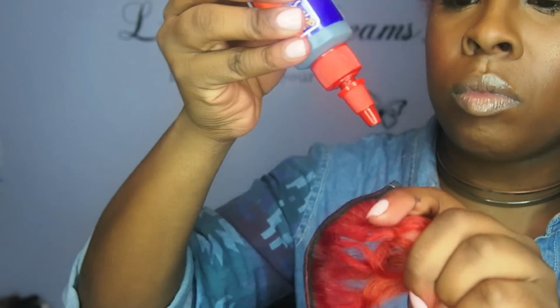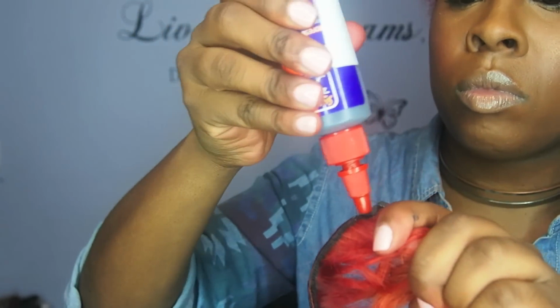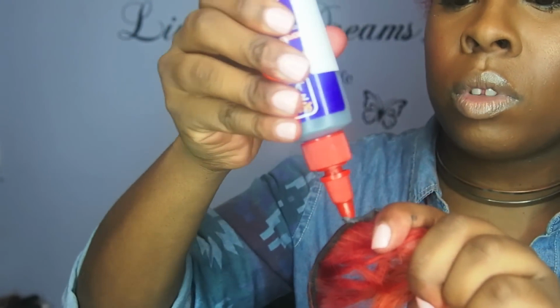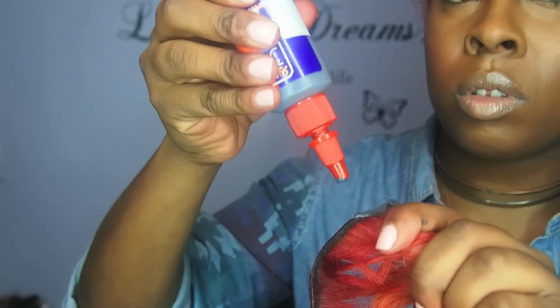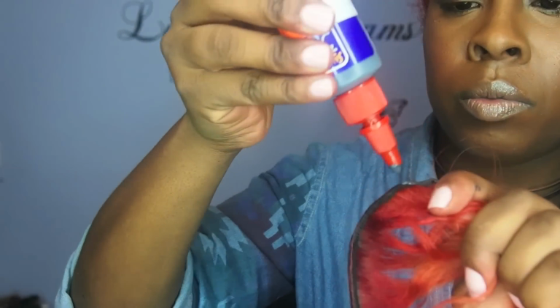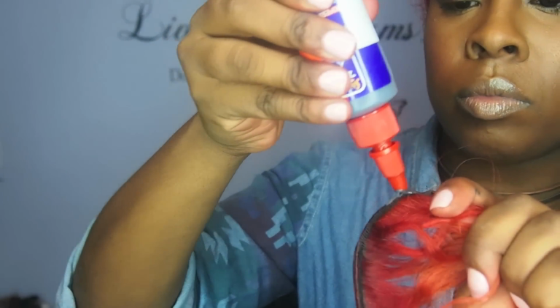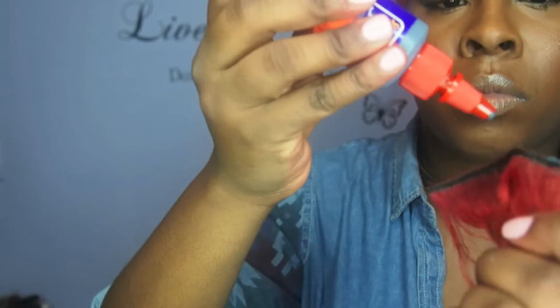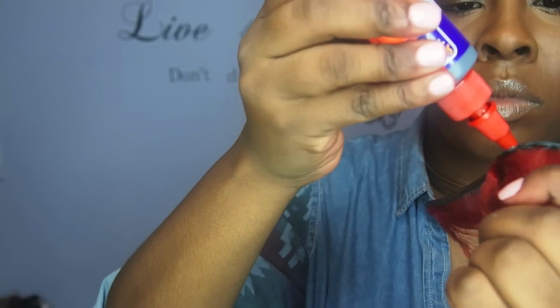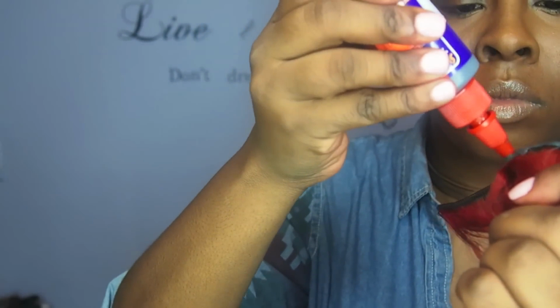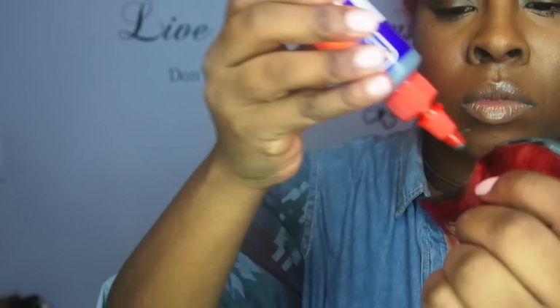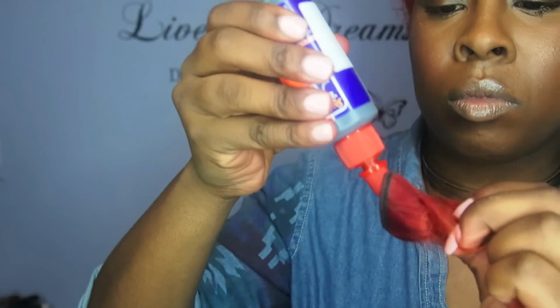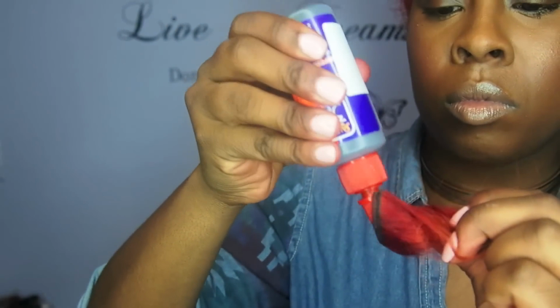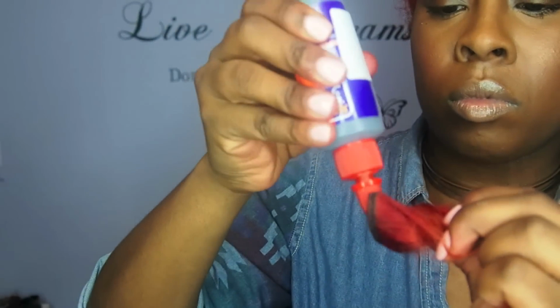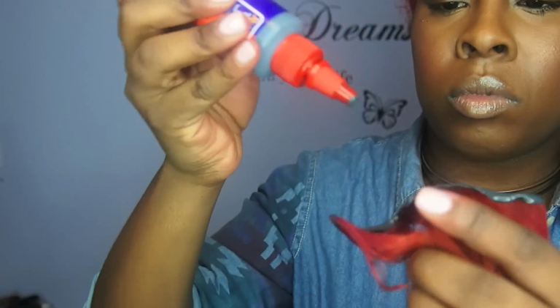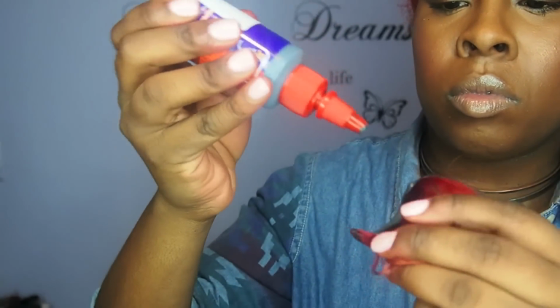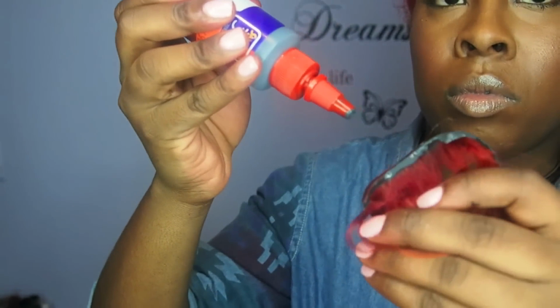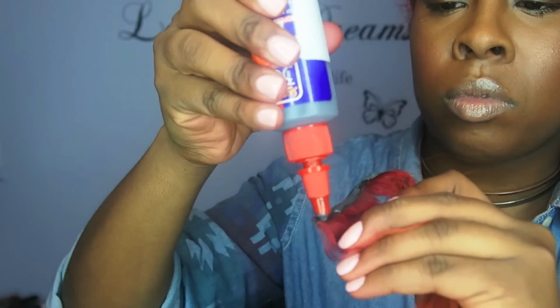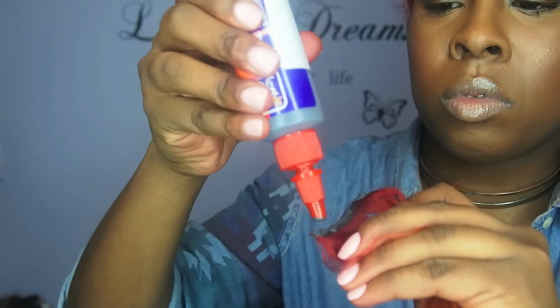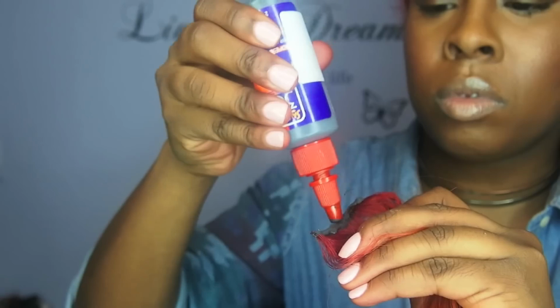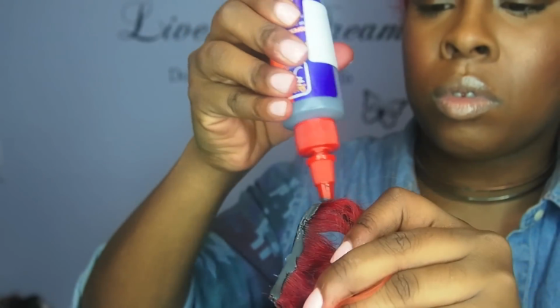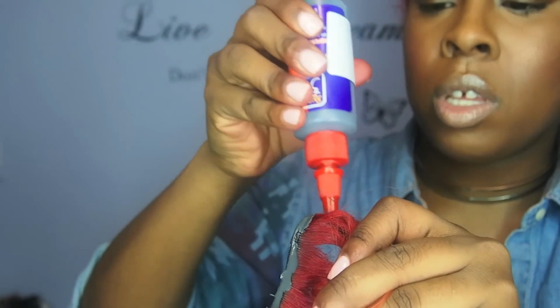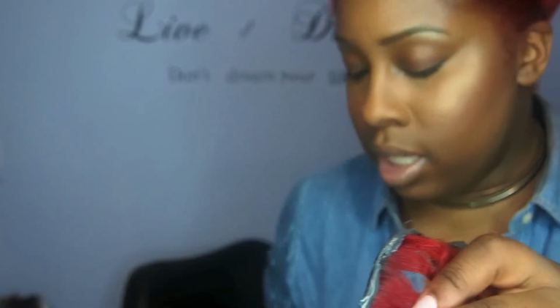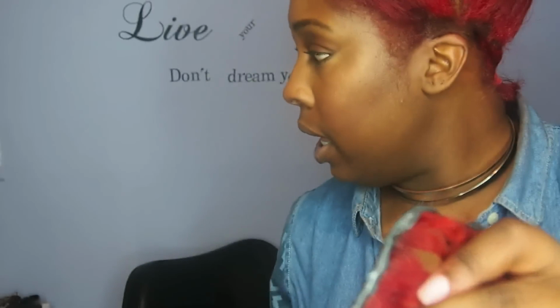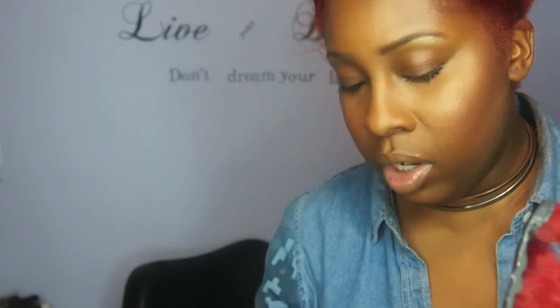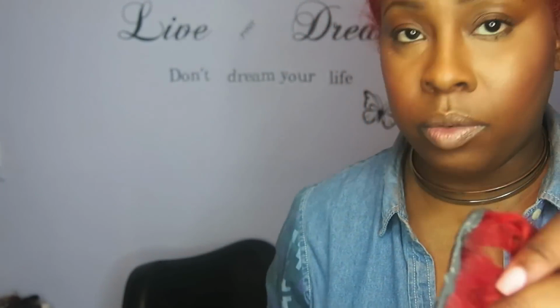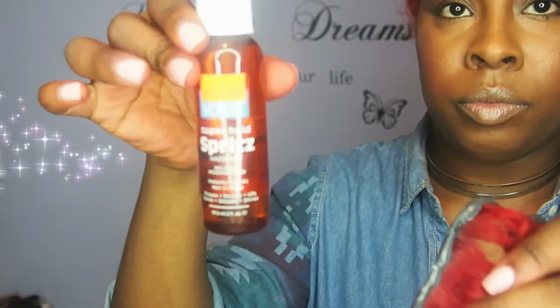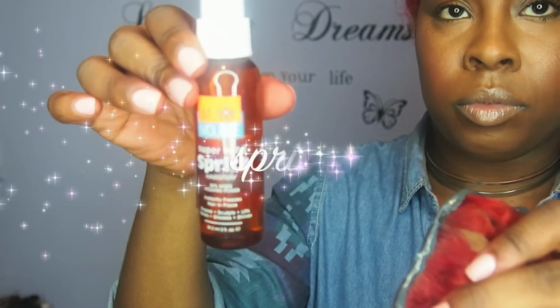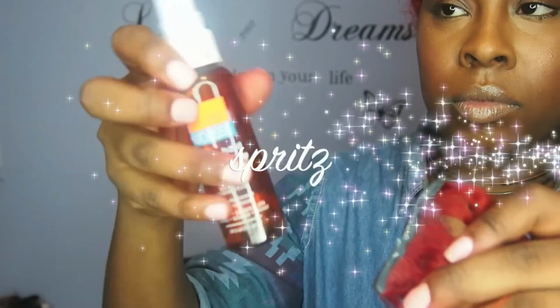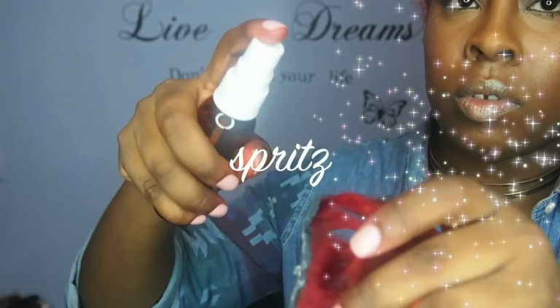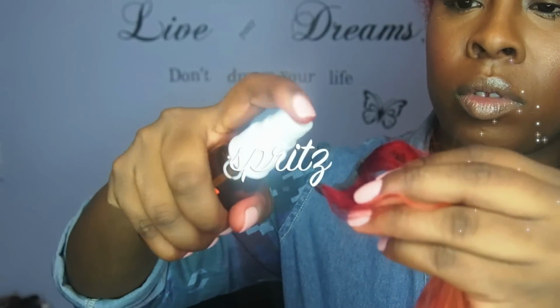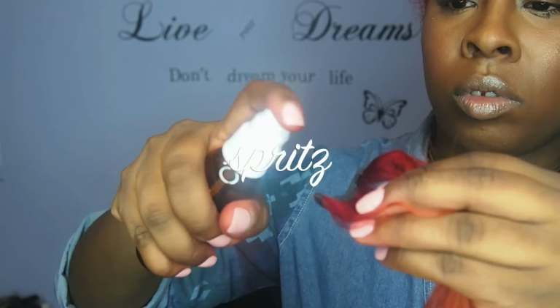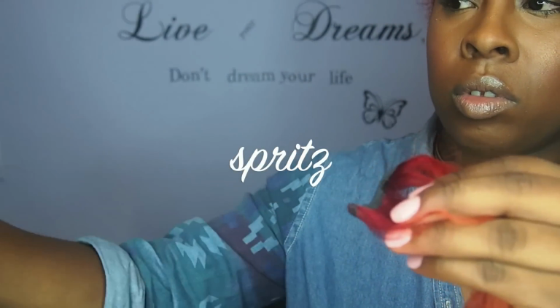I'm using the 30 second bonding glue from my beauty supply store and the little small spritz, because you spray a spritz on after the glue to help the track stick on your part really good.